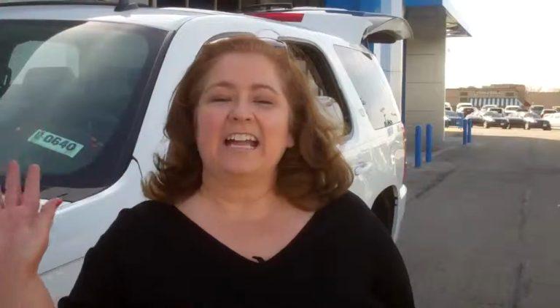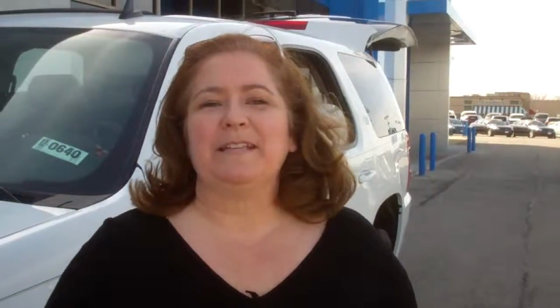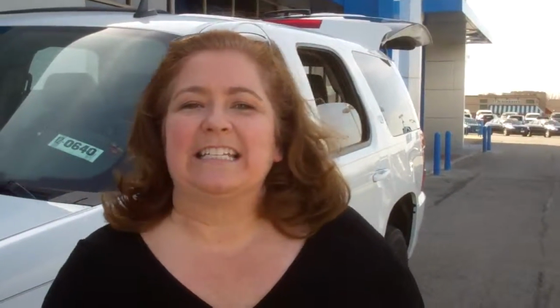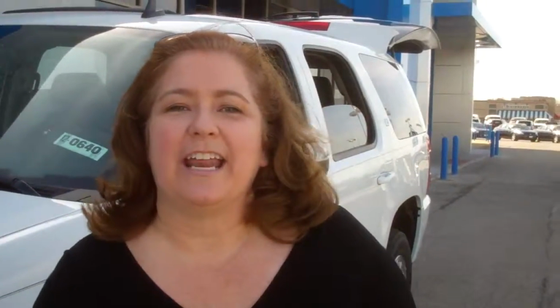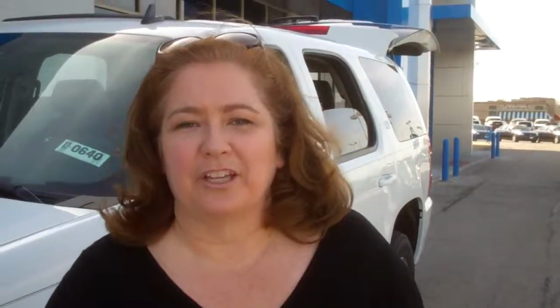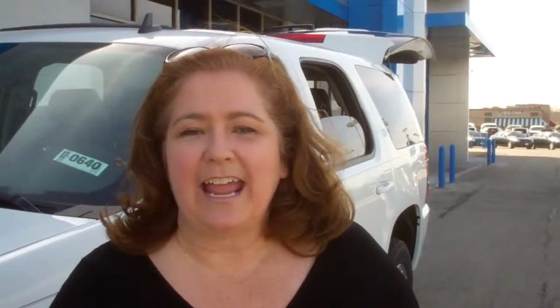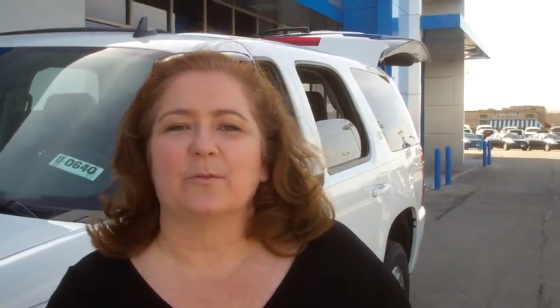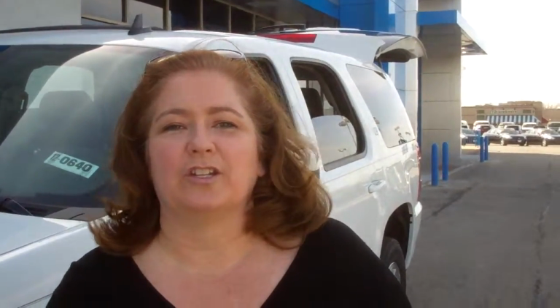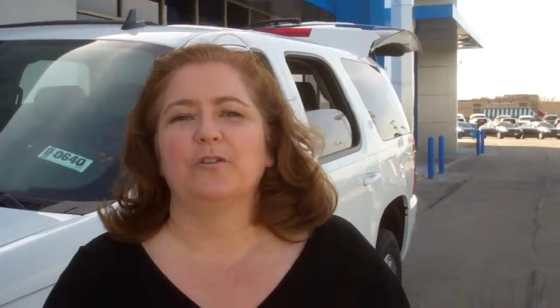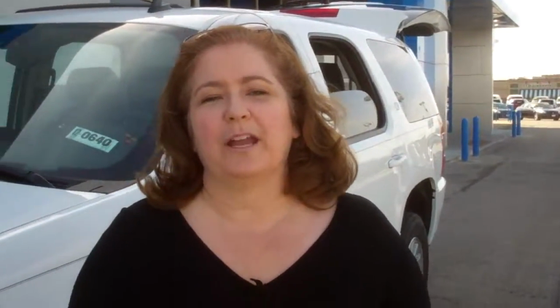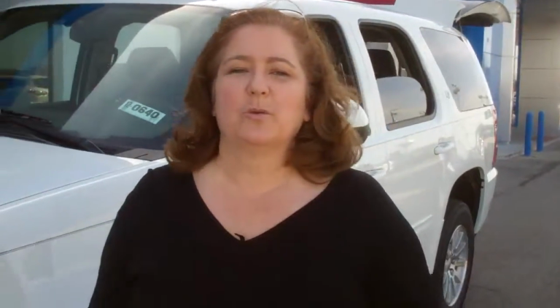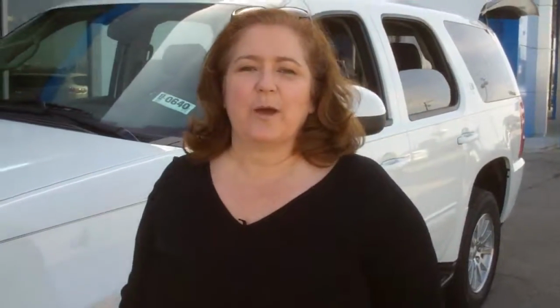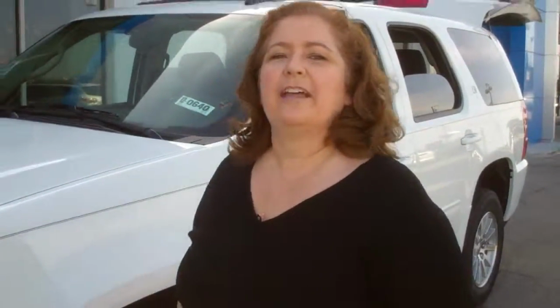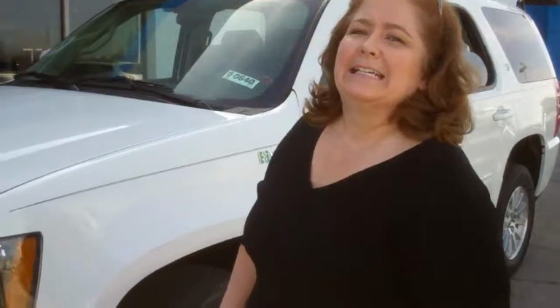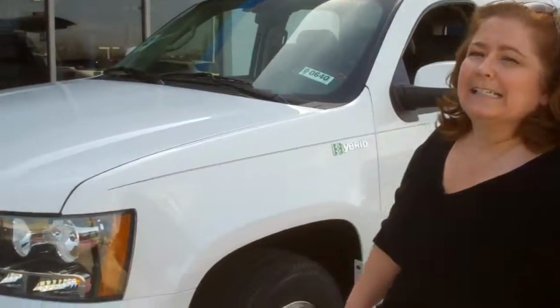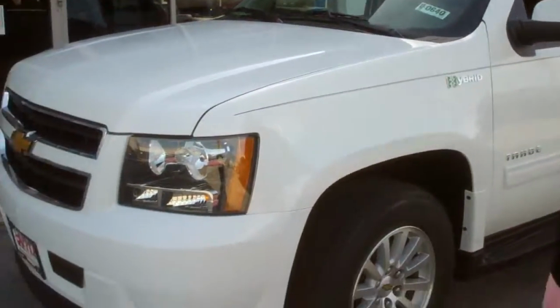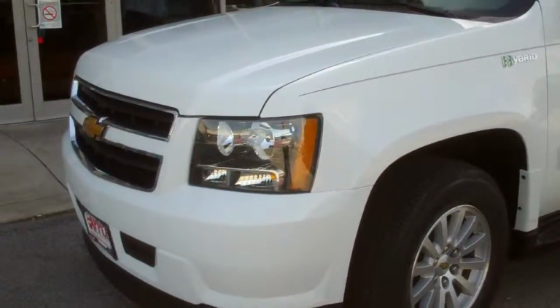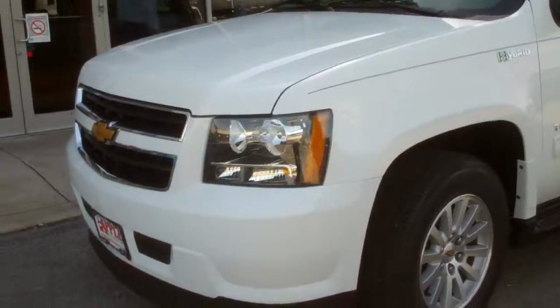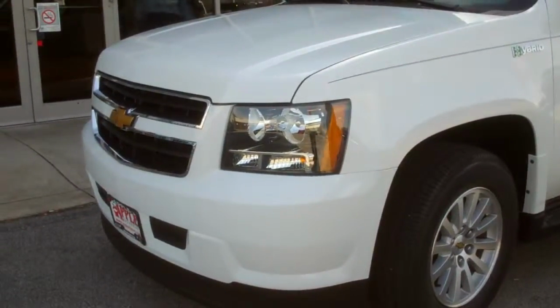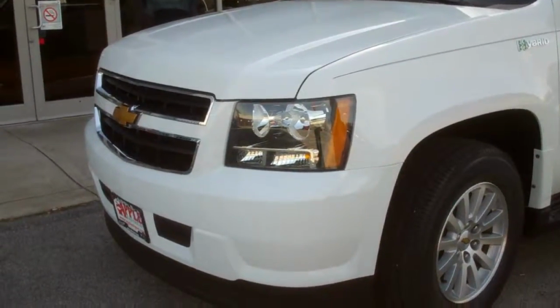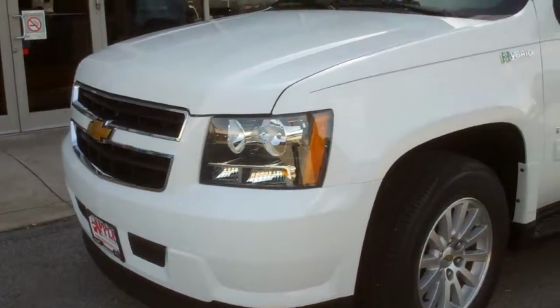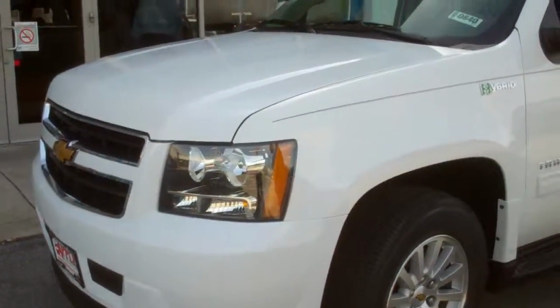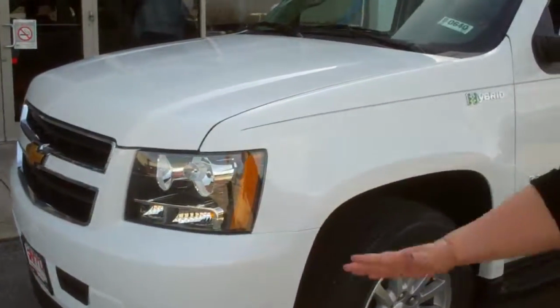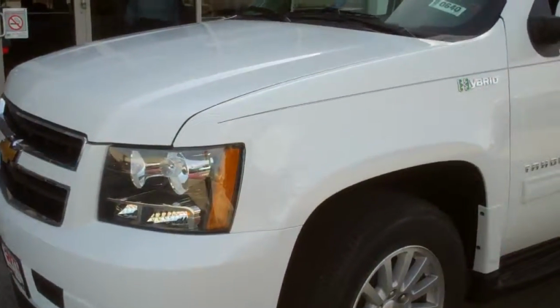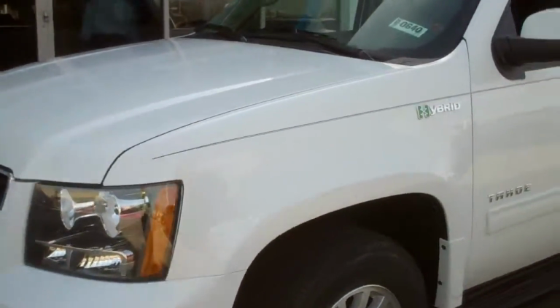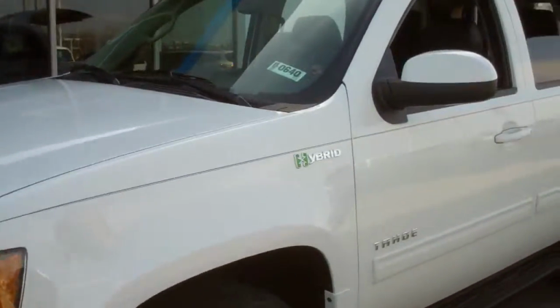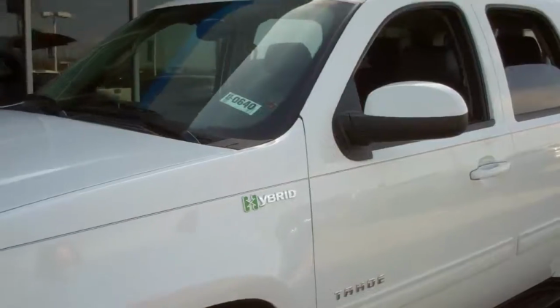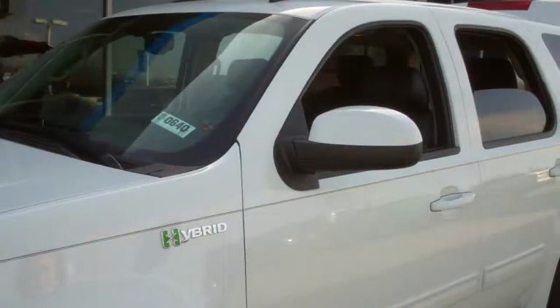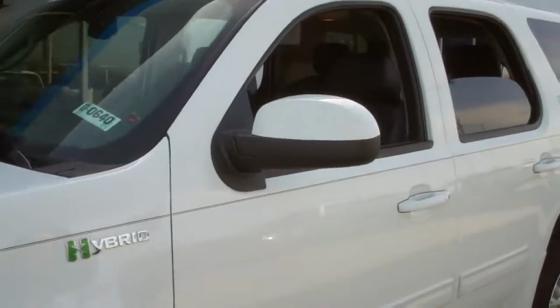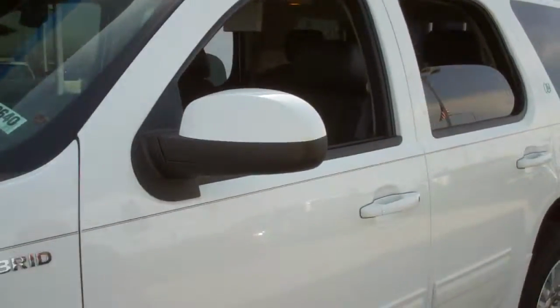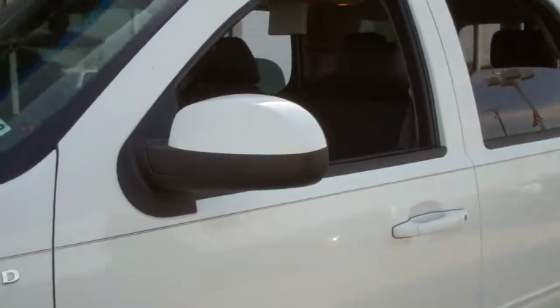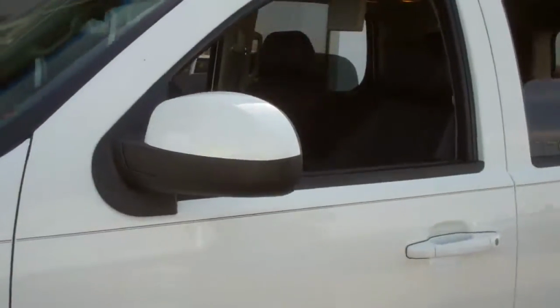Hi Jim, it's Linda Sears at Apple Chevrolet. I just wanted to show you your brand new 2012 Tahoe Hybrid. Here it is — it's a beautiful car.